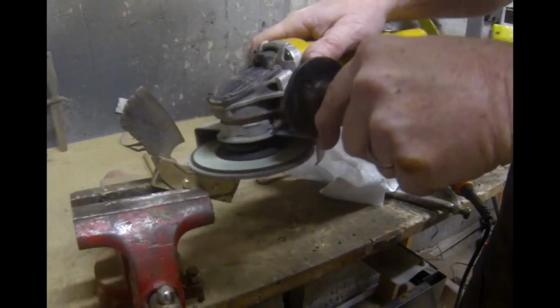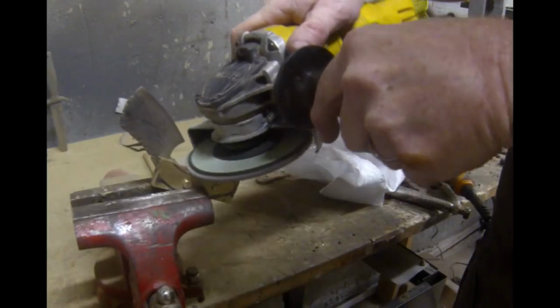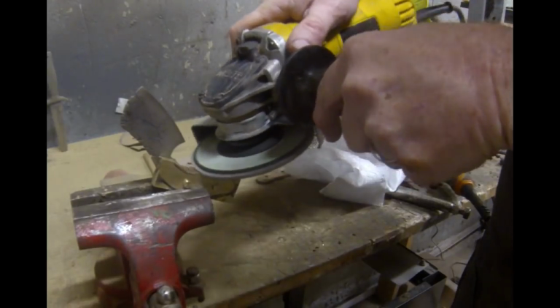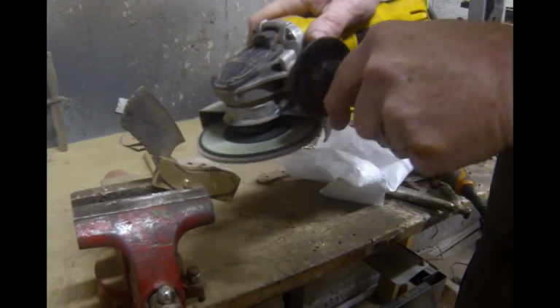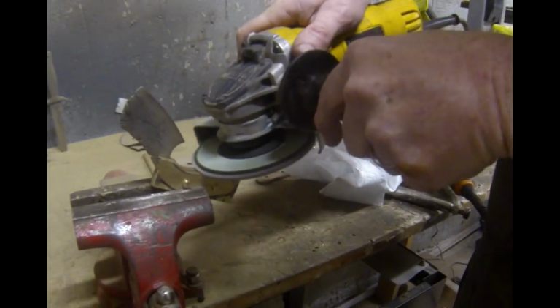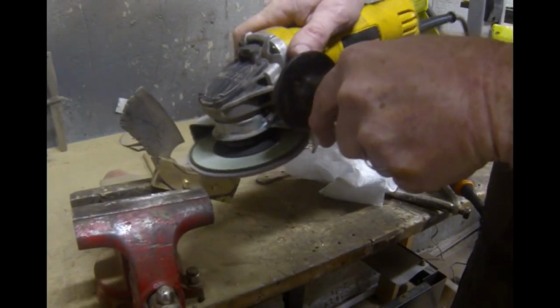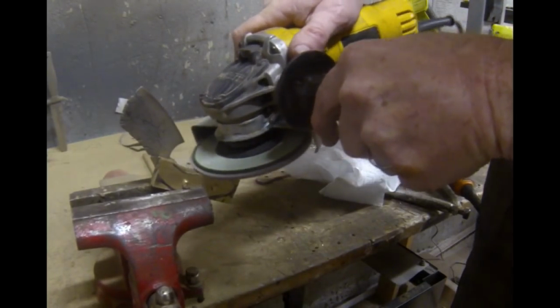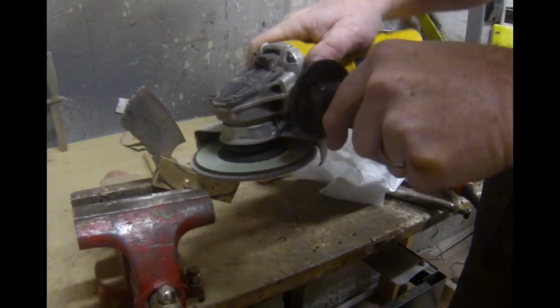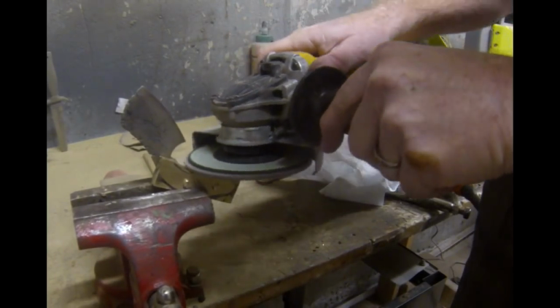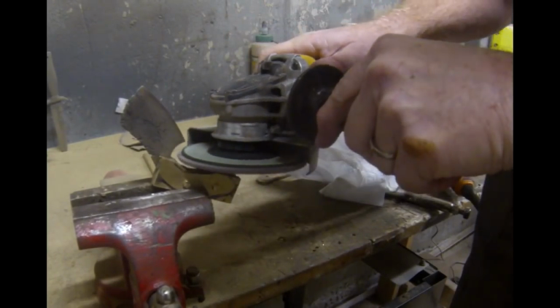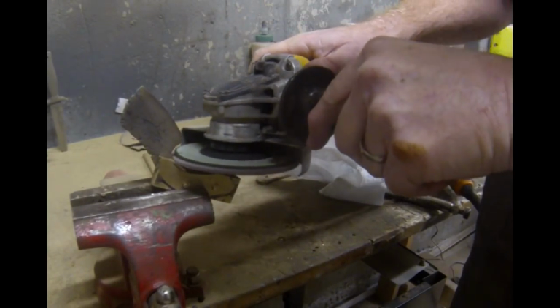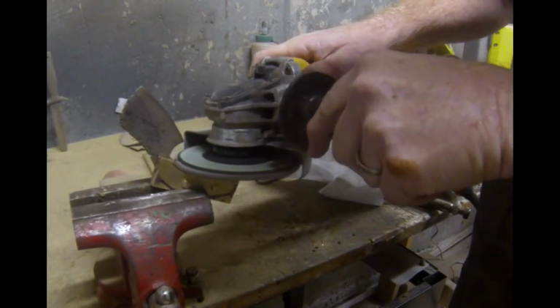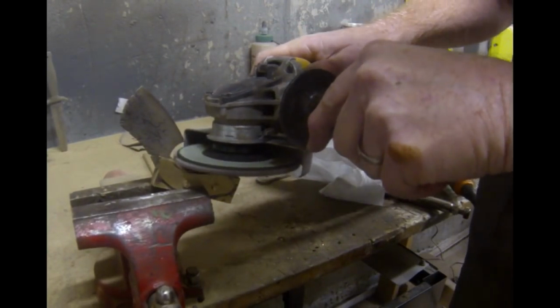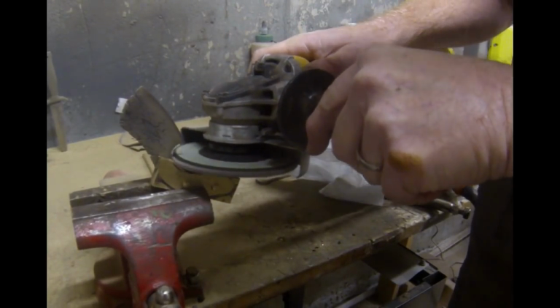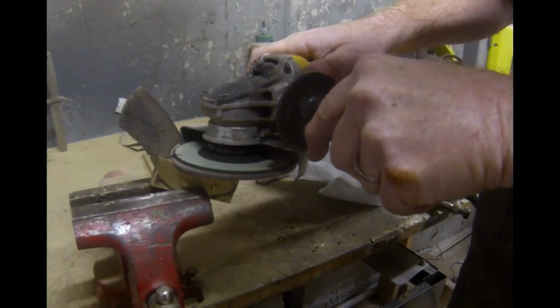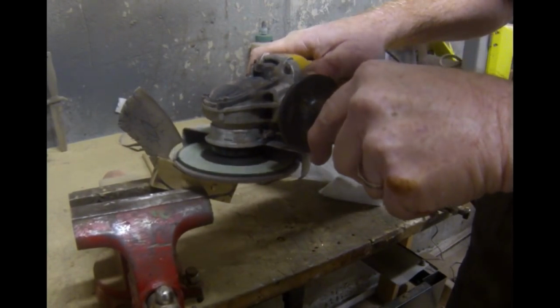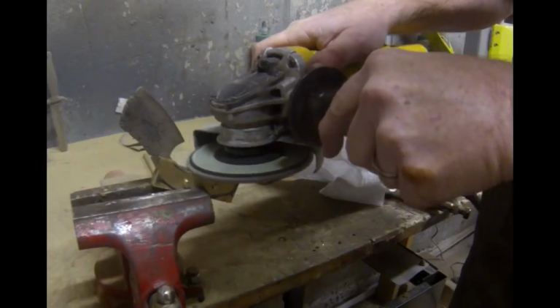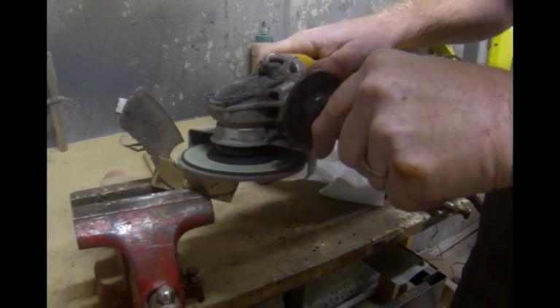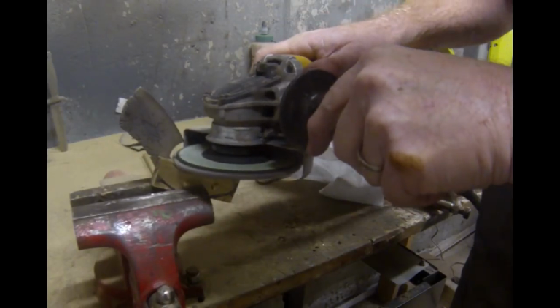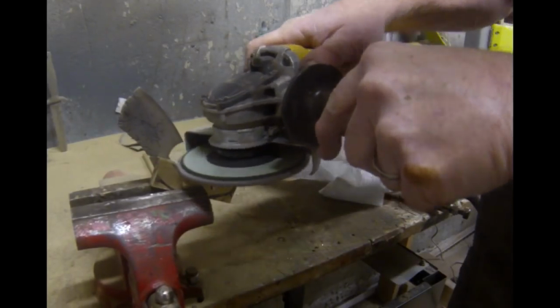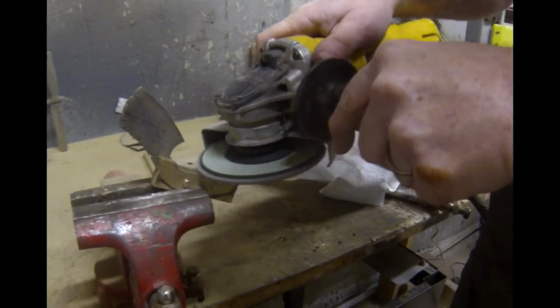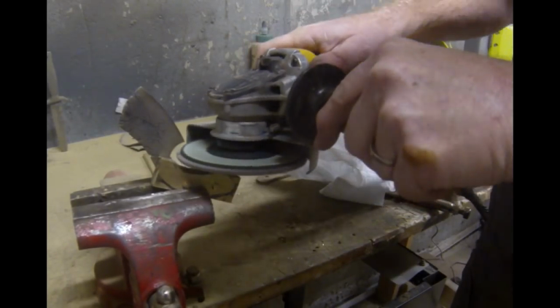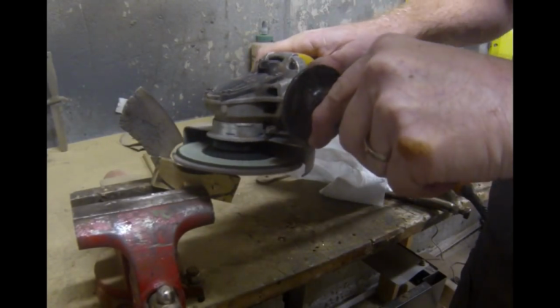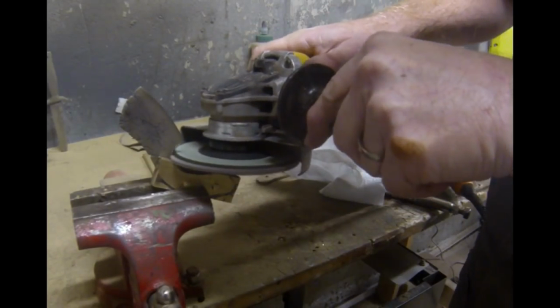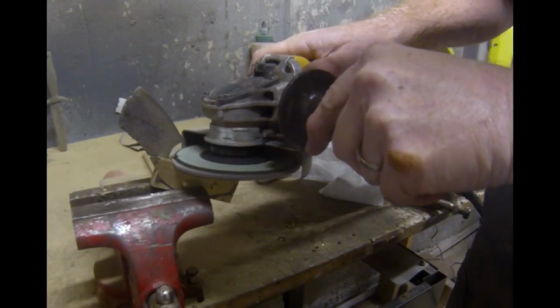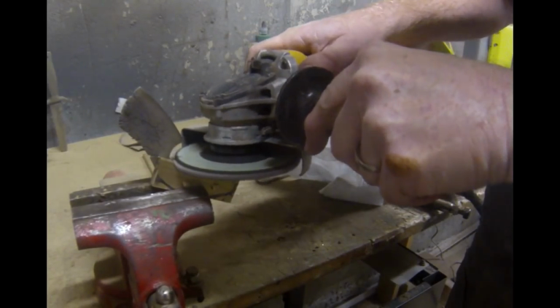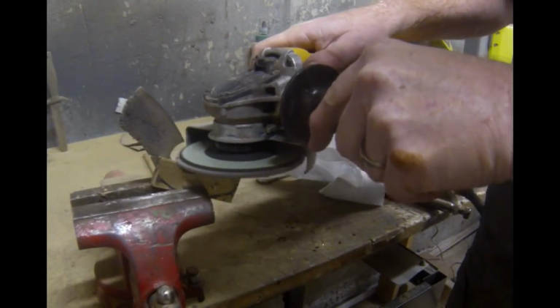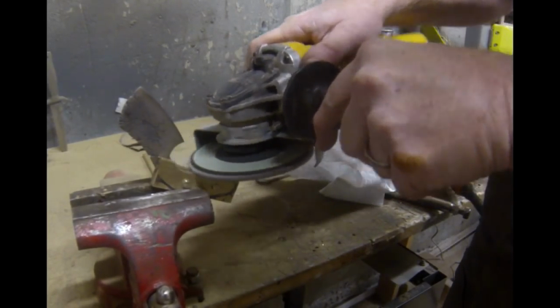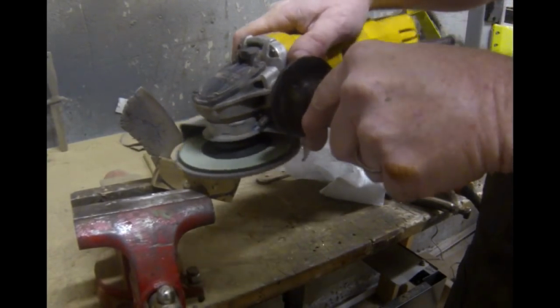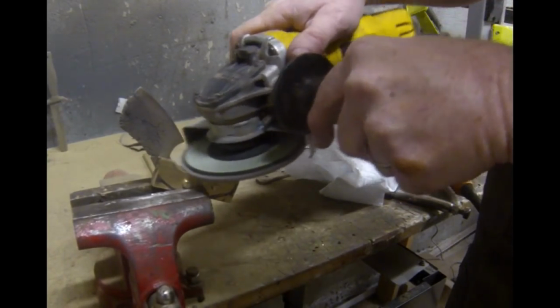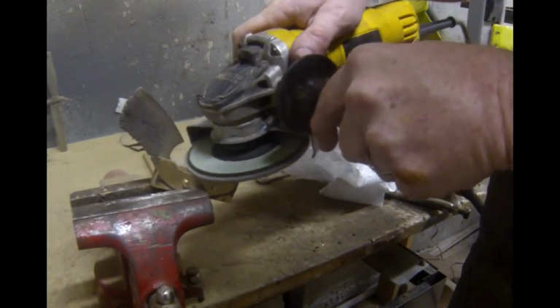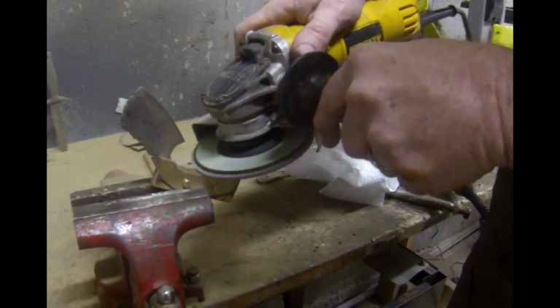Before adding the scales, I did temper it. I put it in a kitchen oven at 375 degrees for three hours, then let it cool inside the oven without opening the door.